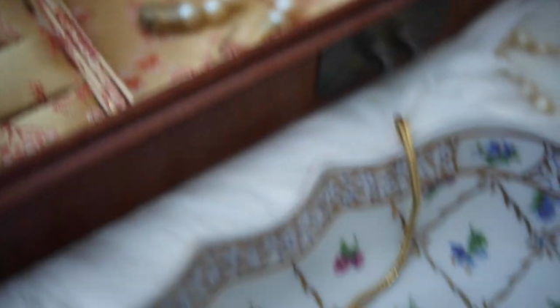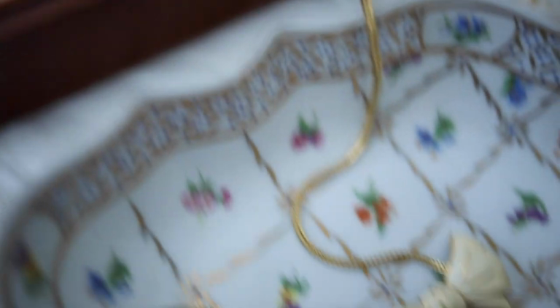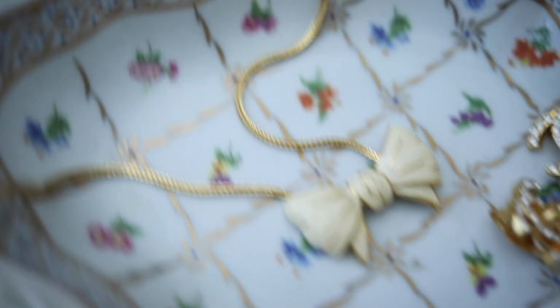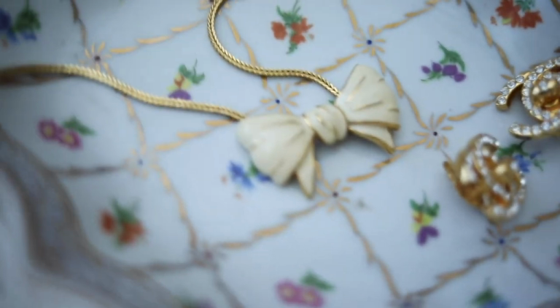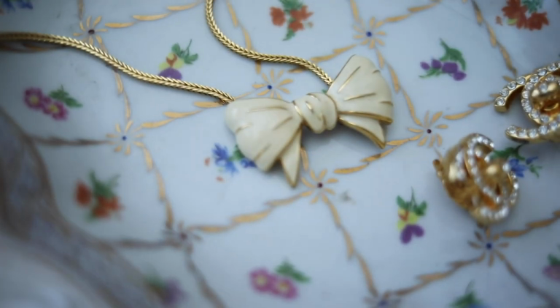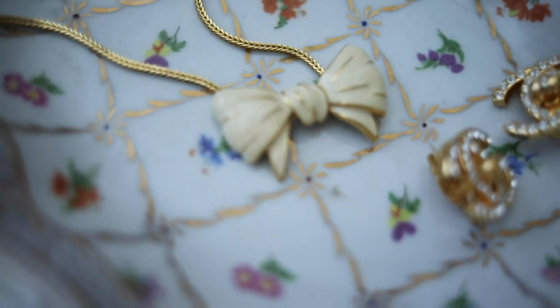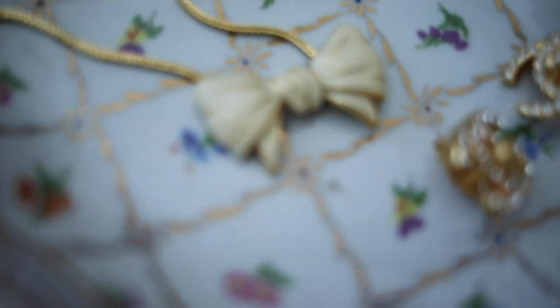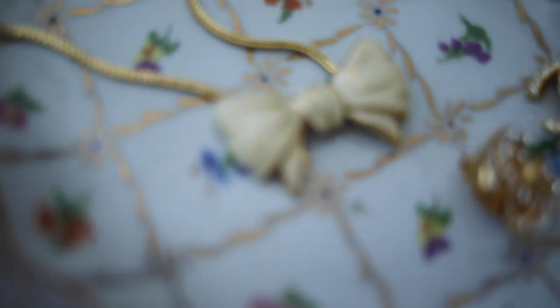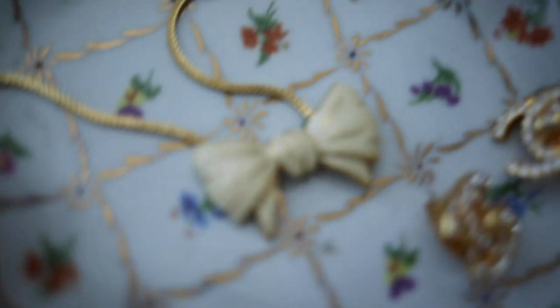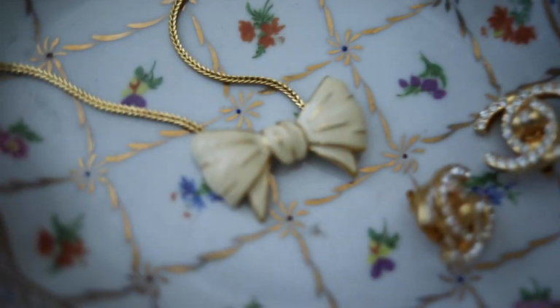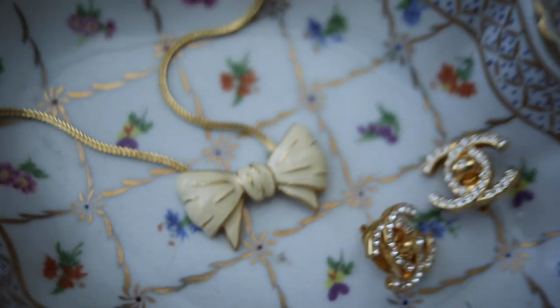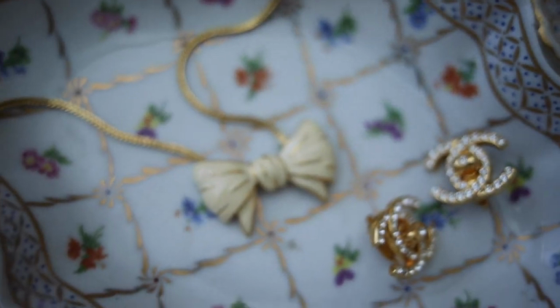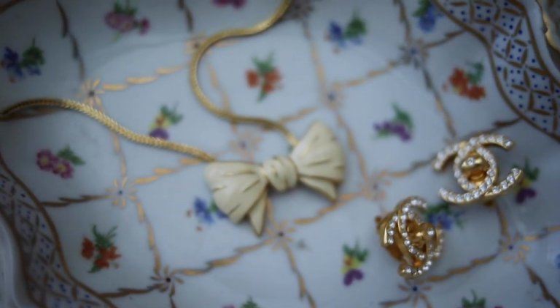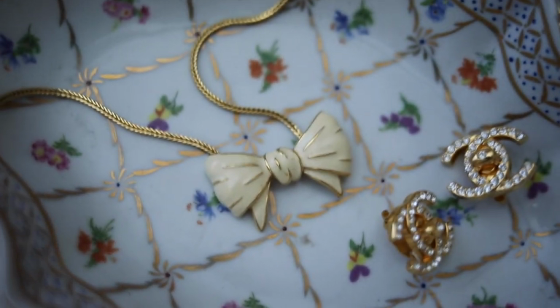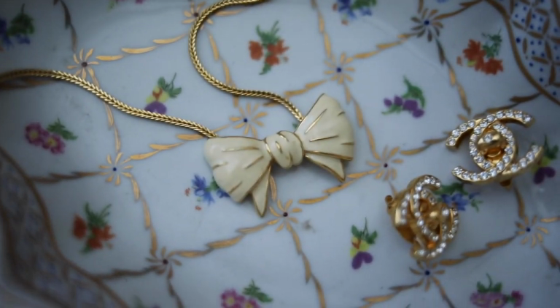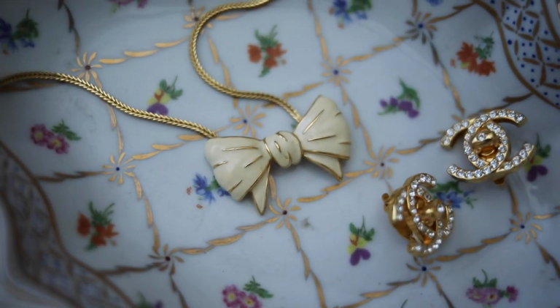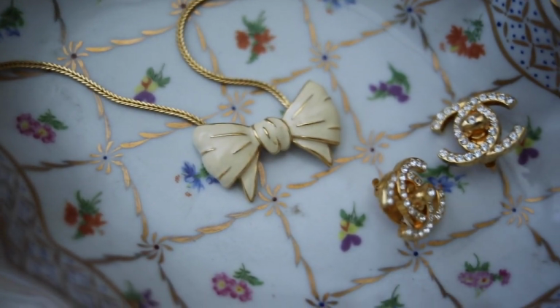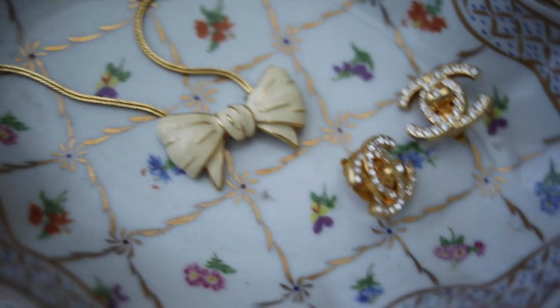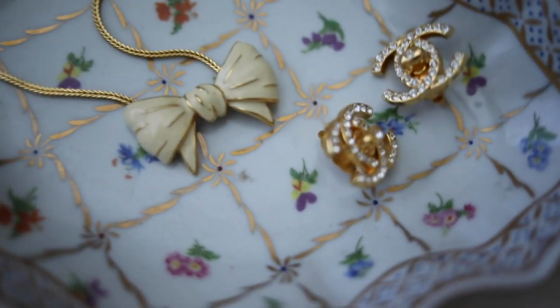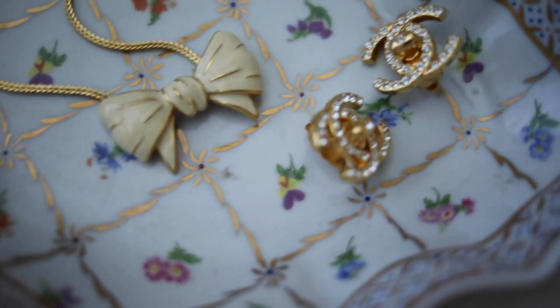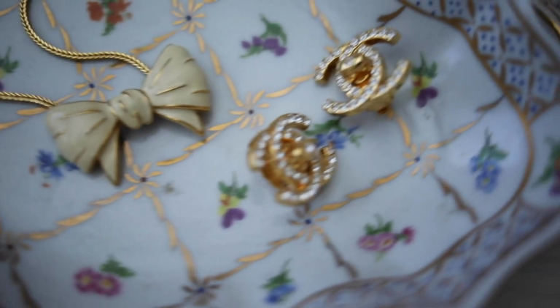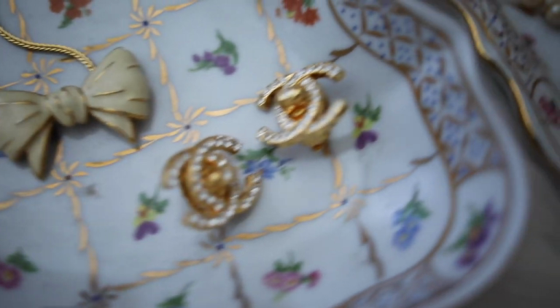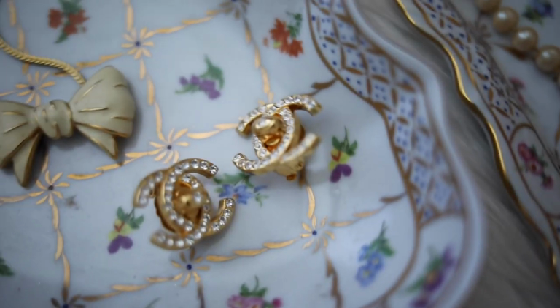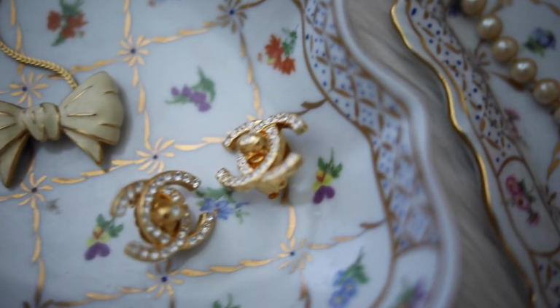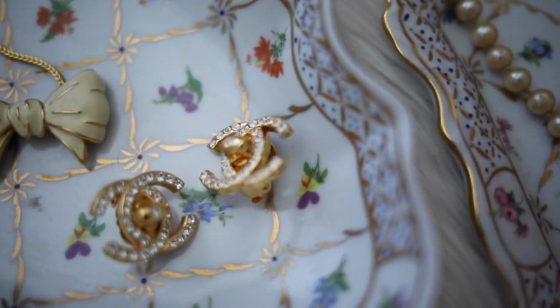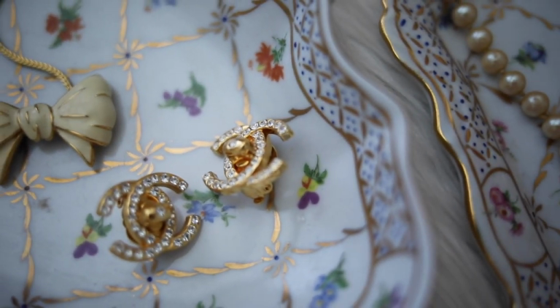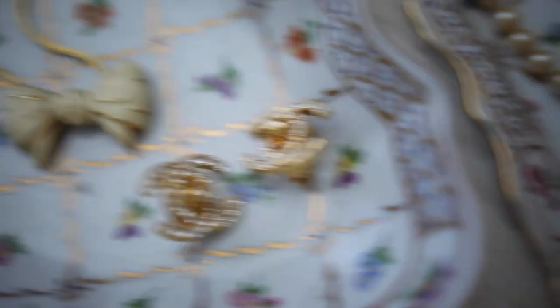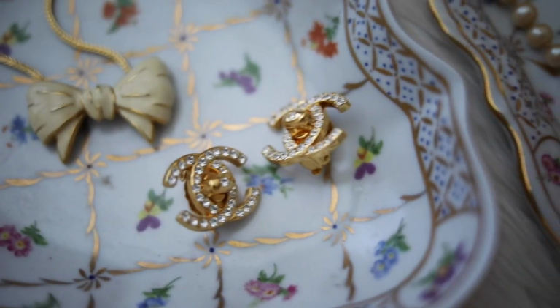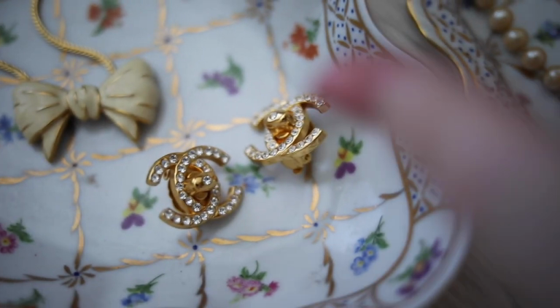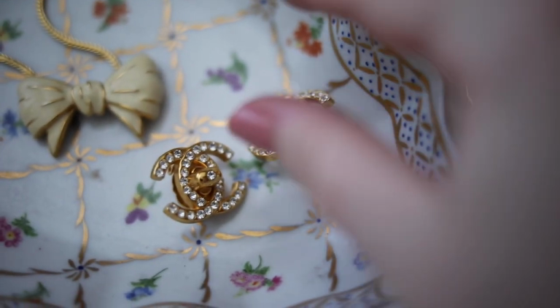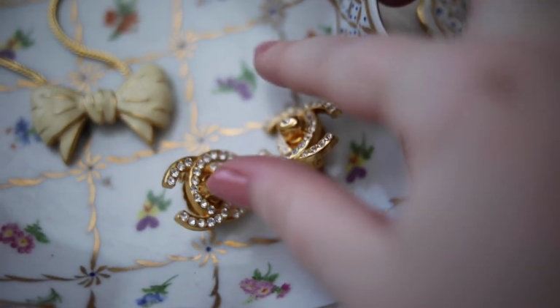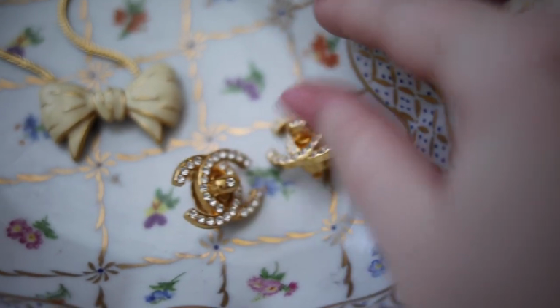This adorable bow necklace was also from my great-grandmother, and I'm not quite sure on the year, but I'm thinking it might be from the 80s, and it's from a brand called Monet.